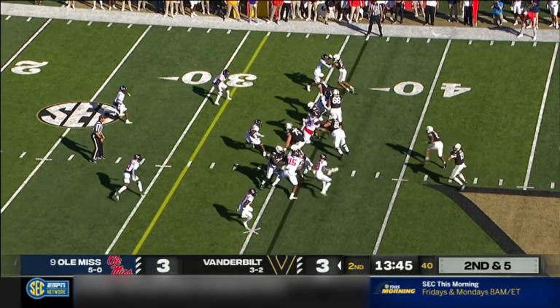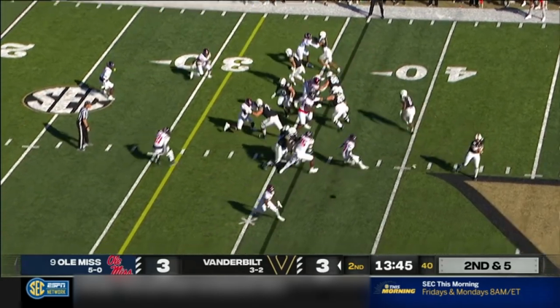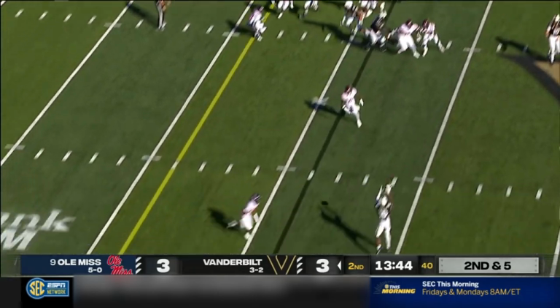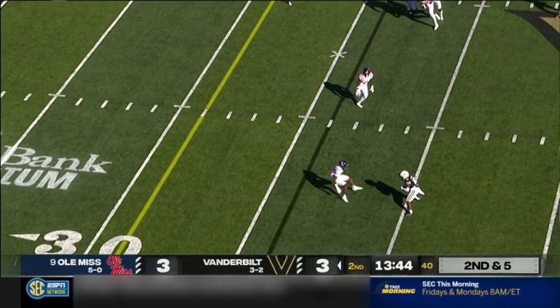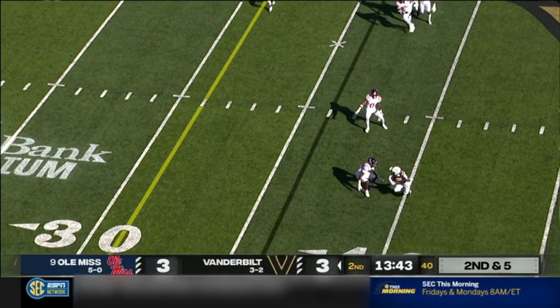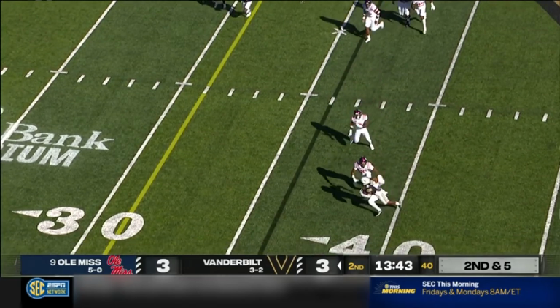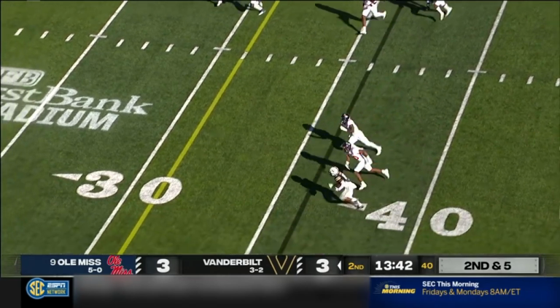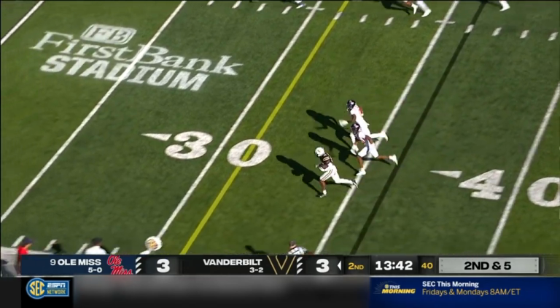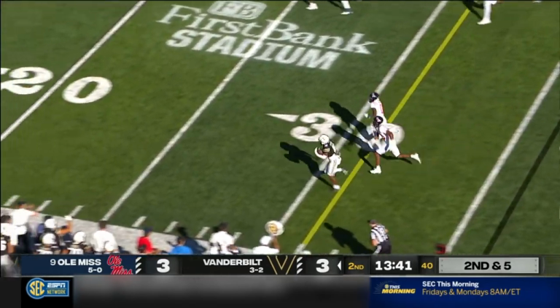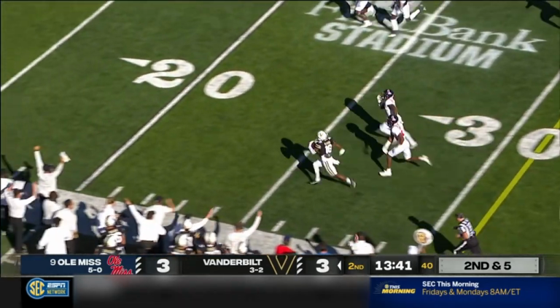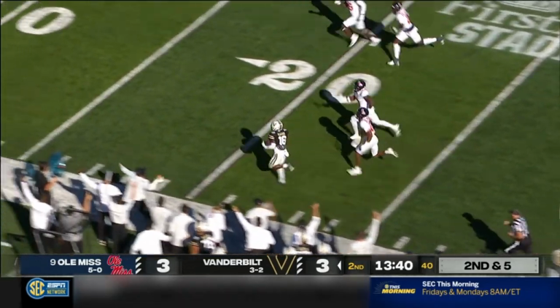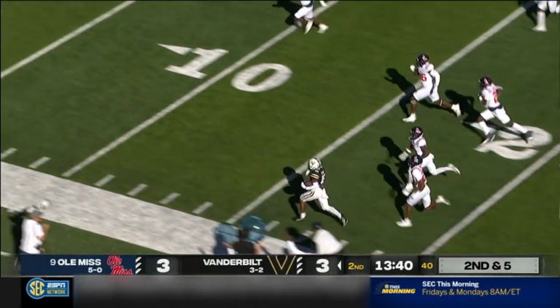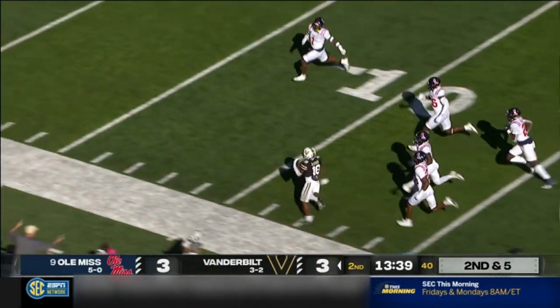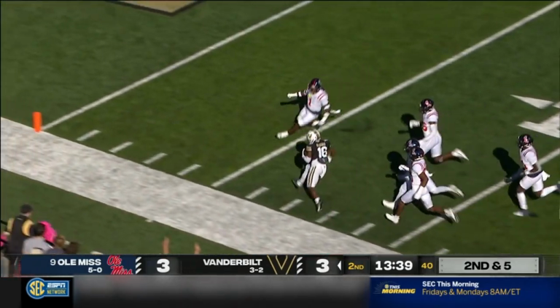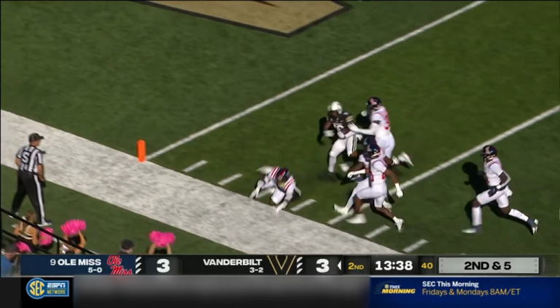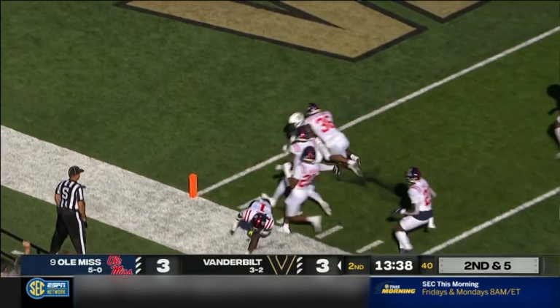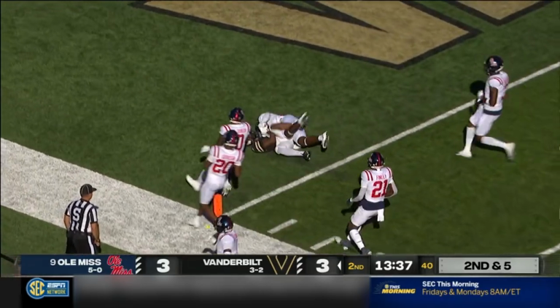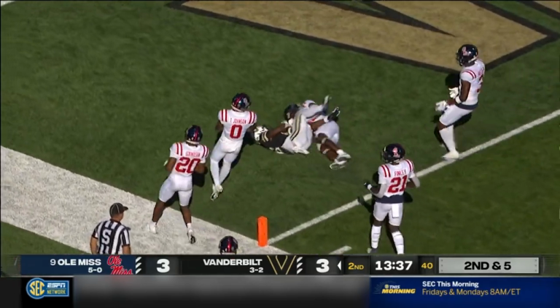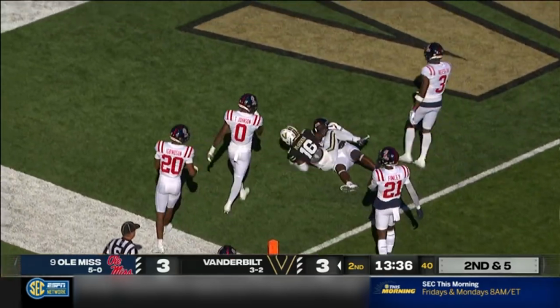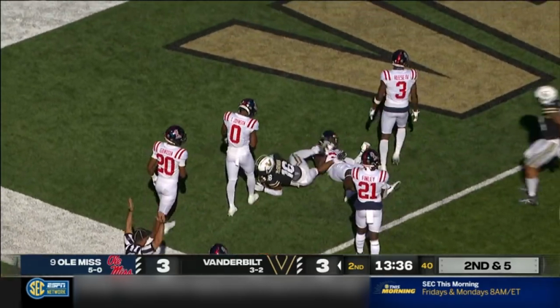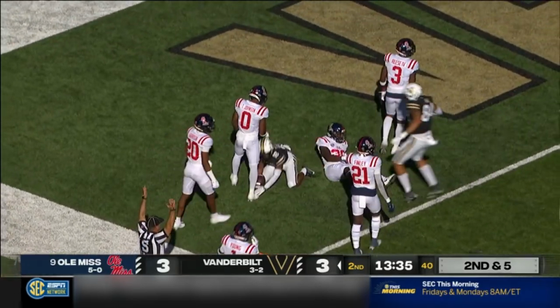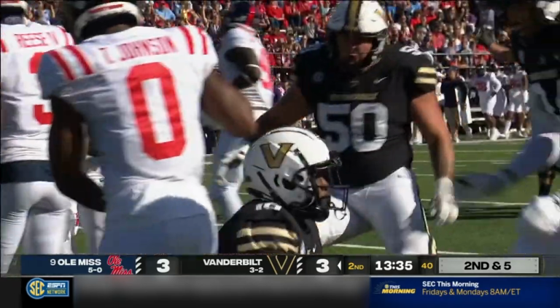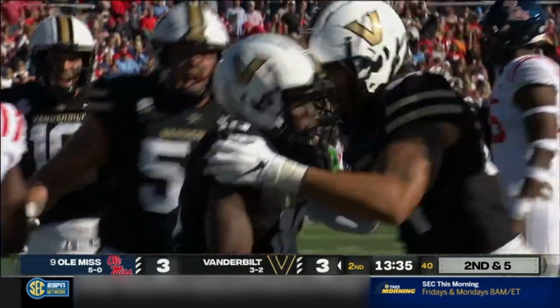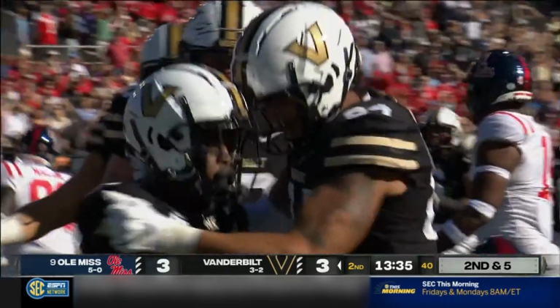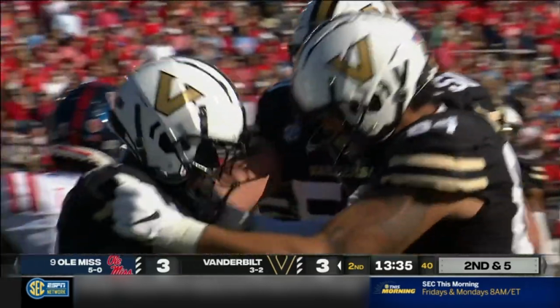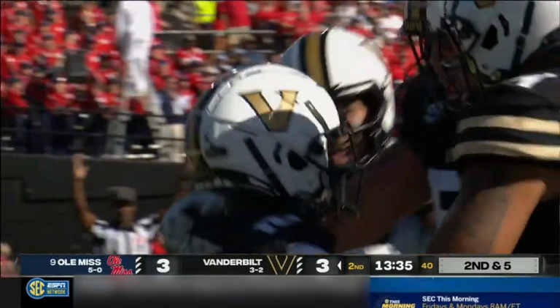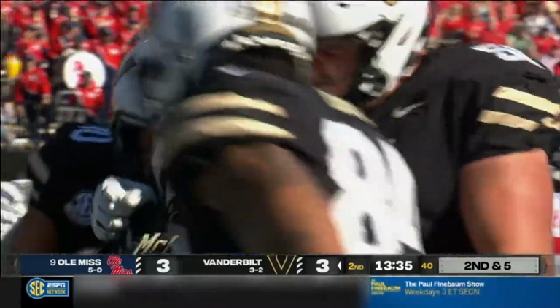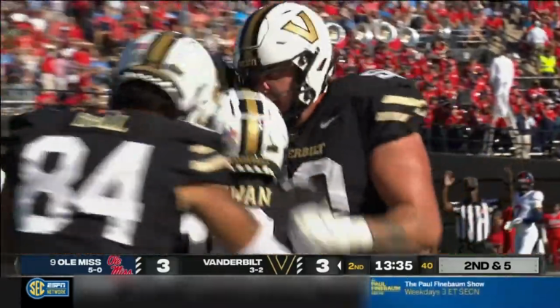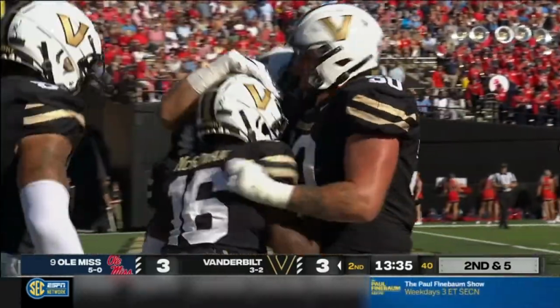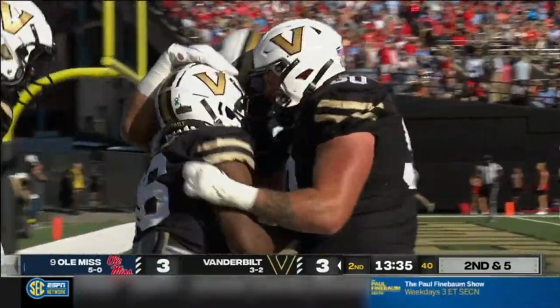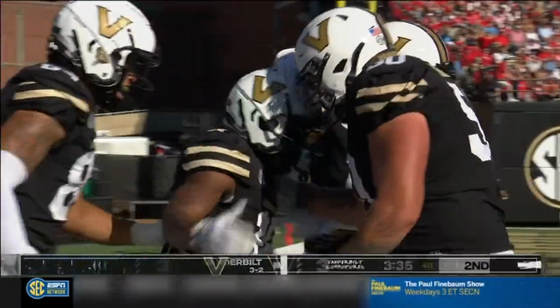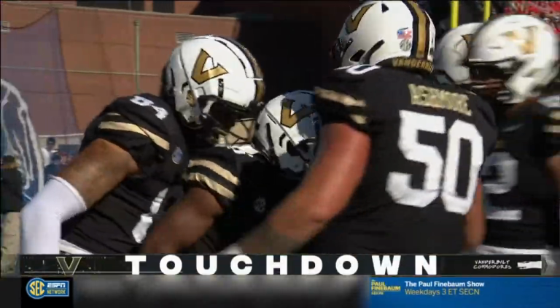Second and five. Swan throws, sets up the screen to McGowan — look out for the true freshman. He's got speed down the sideline, cuts back near the goal line, and scores. Touchdown Vanderbilt! Jaden McGowan showing the talent.